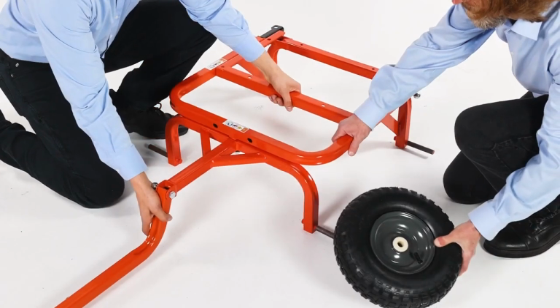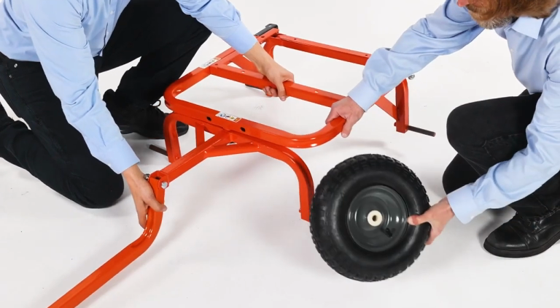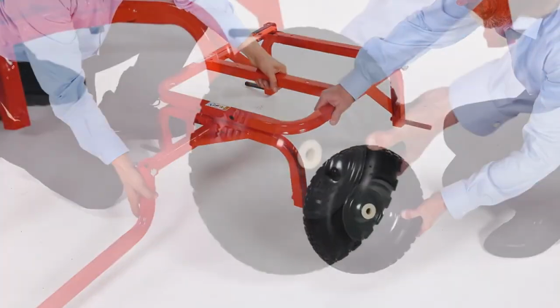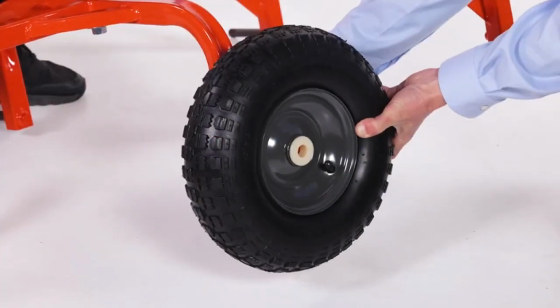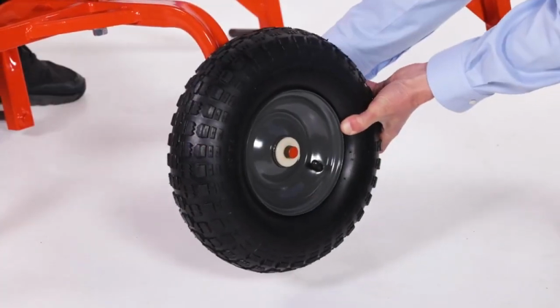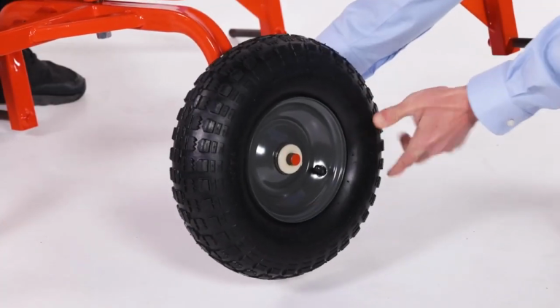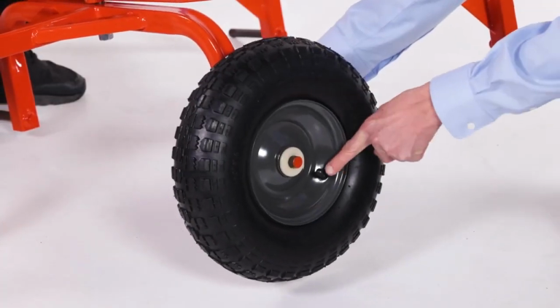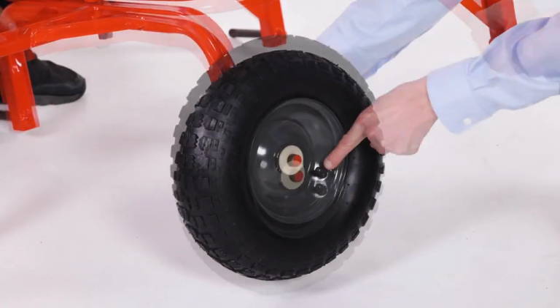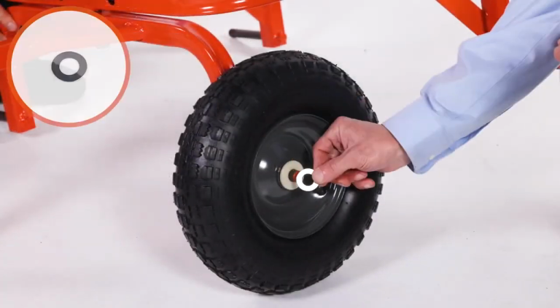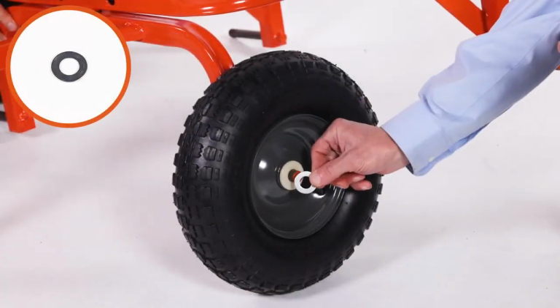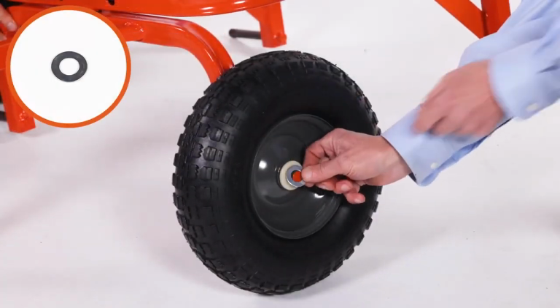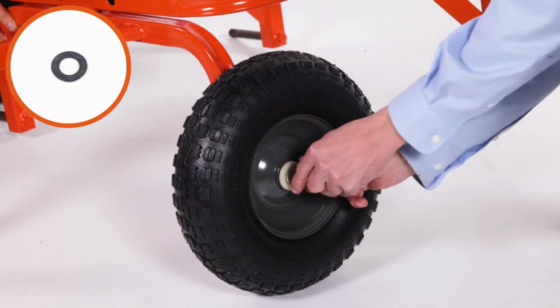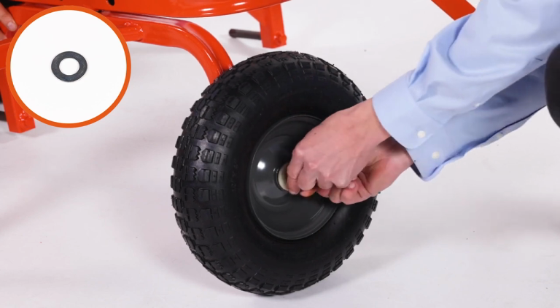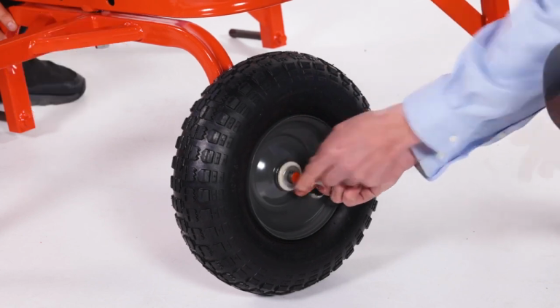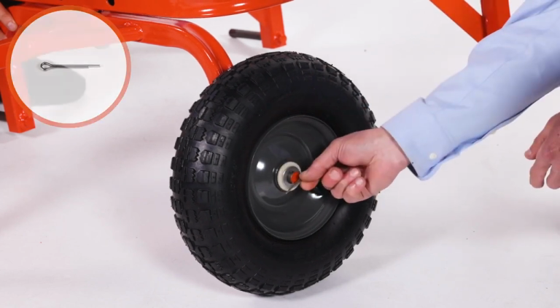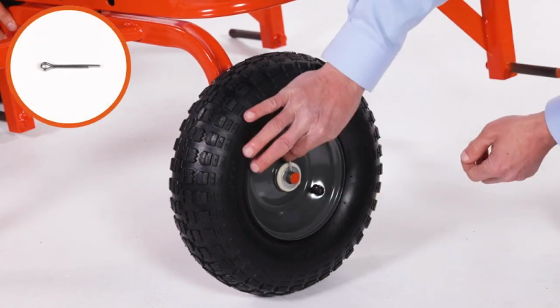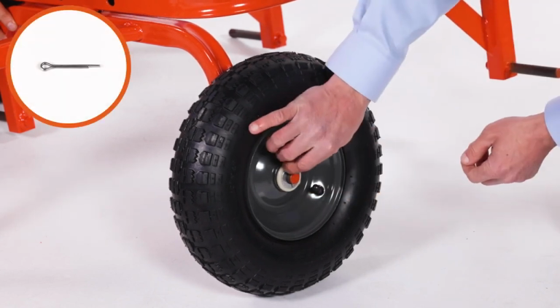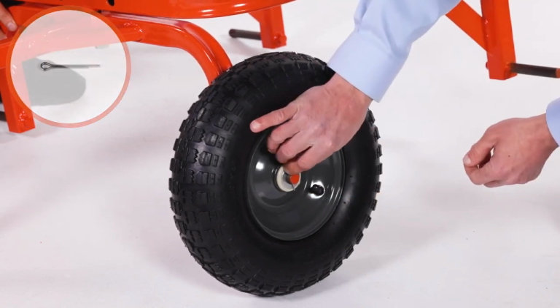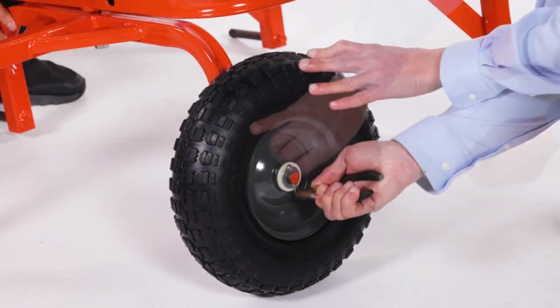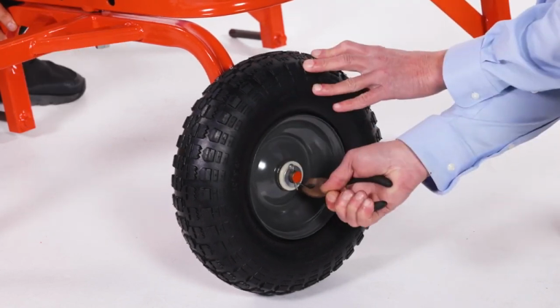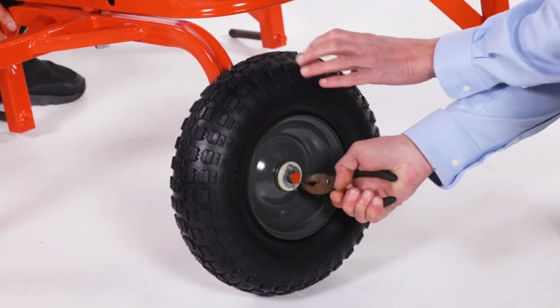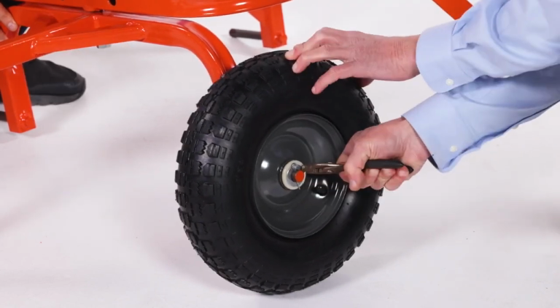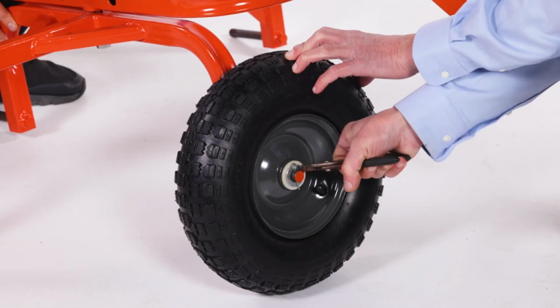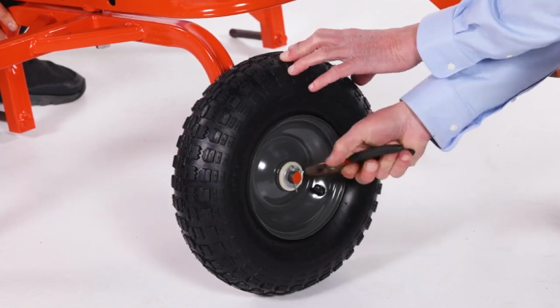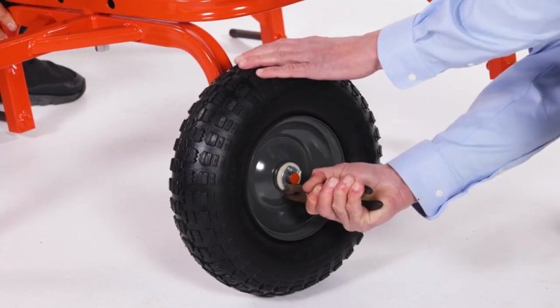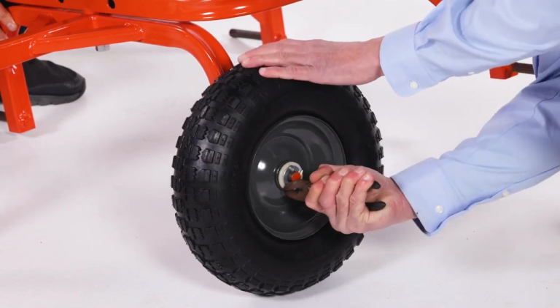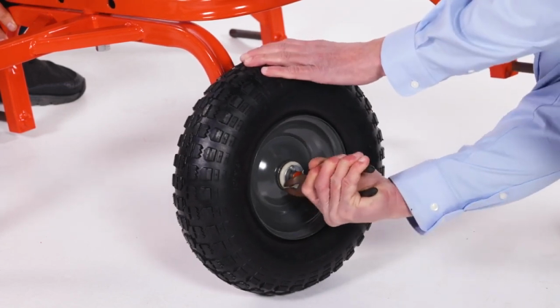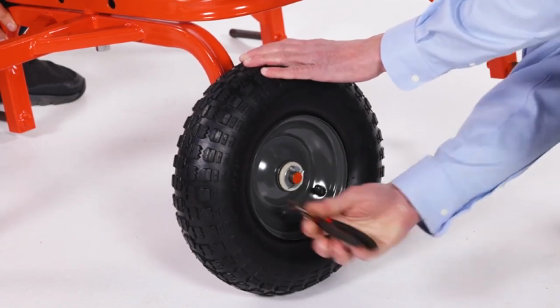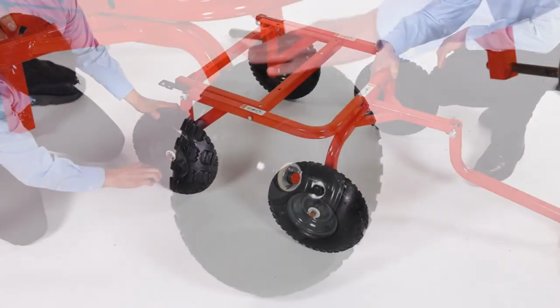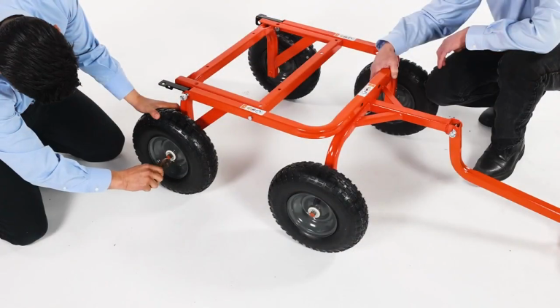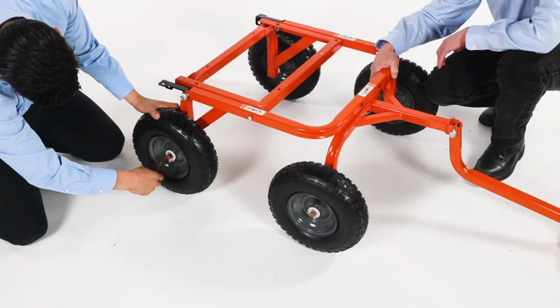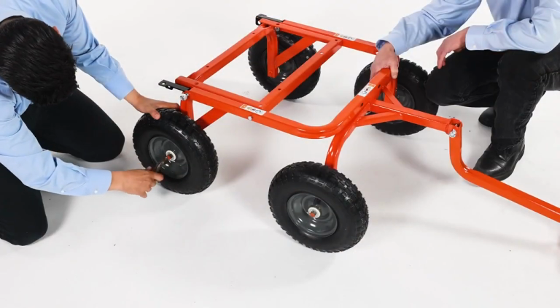Next, align a wheel, Part V. Now slide on a 1-inch washer, Part K. Then insert a 1.8-by-1.25-inch cotter pin, Part J, and bend the ends out to secure it. Repeat for the other three wheels.